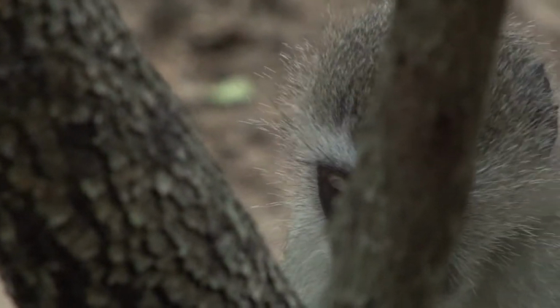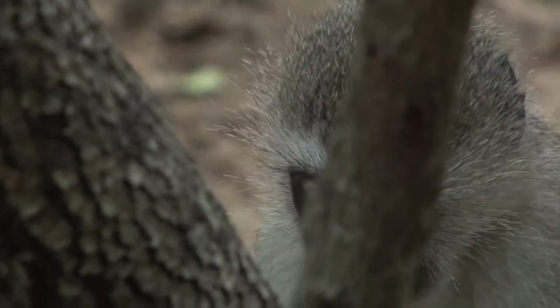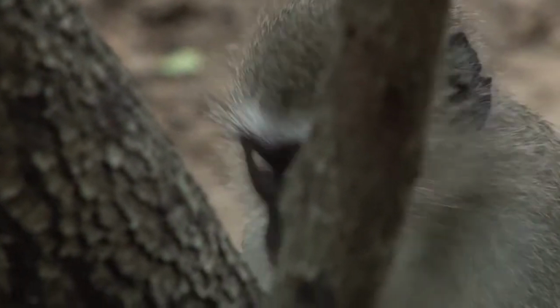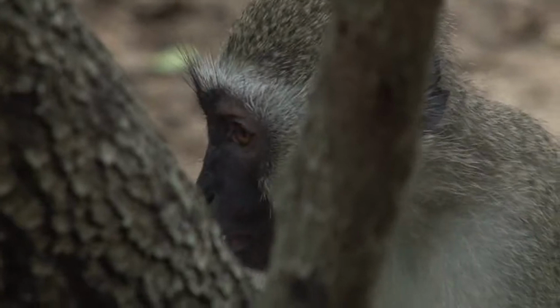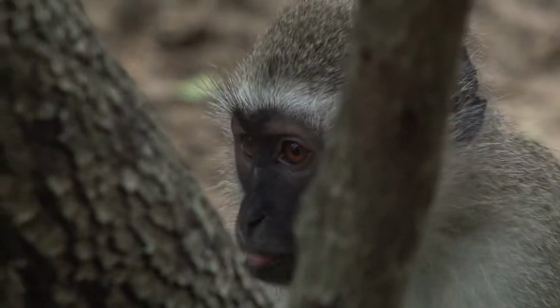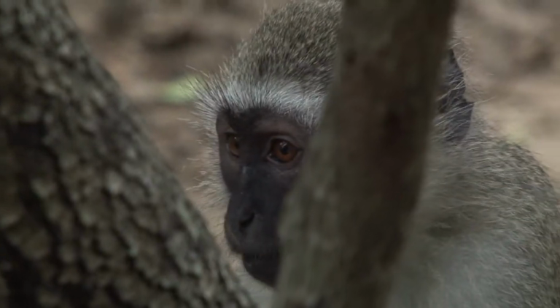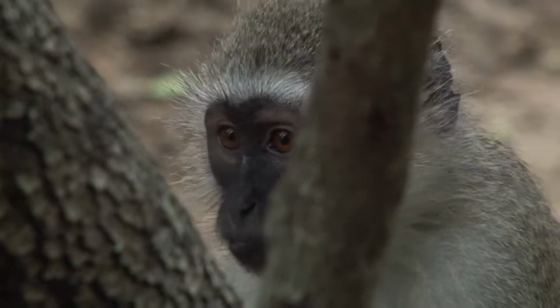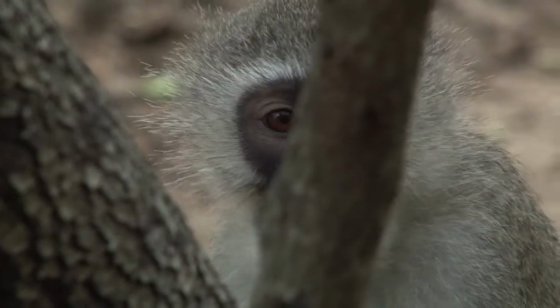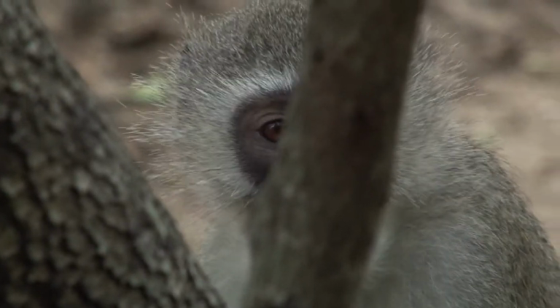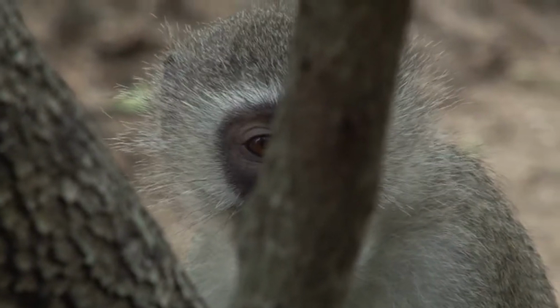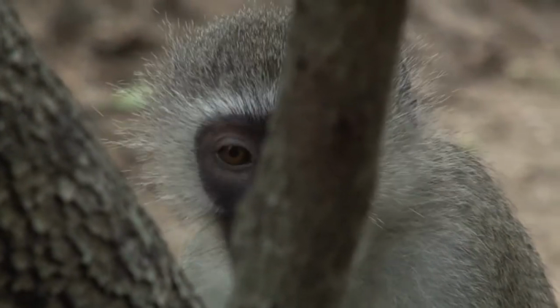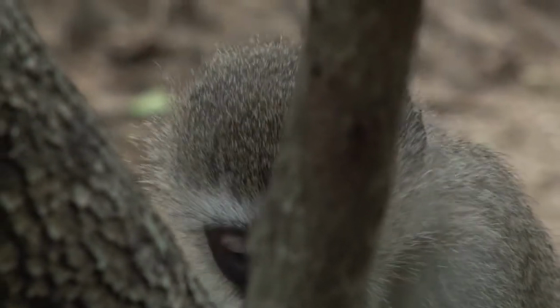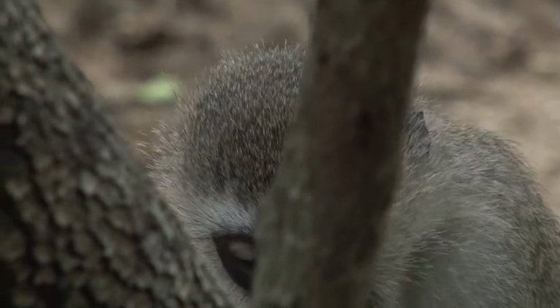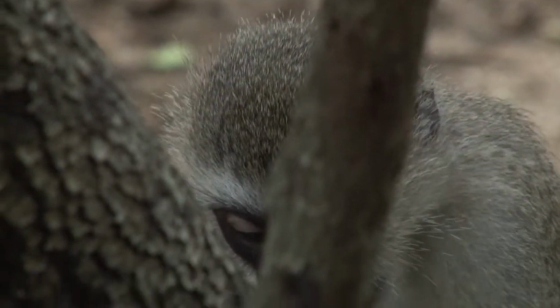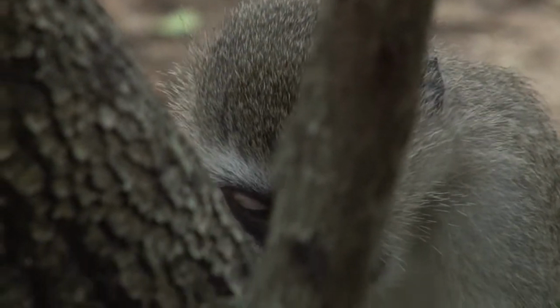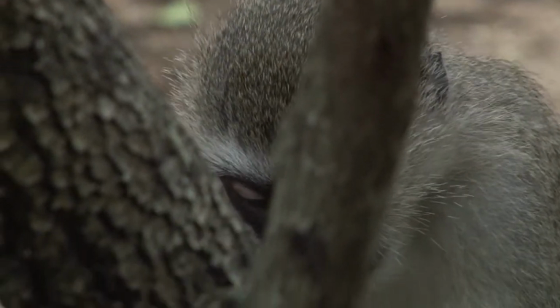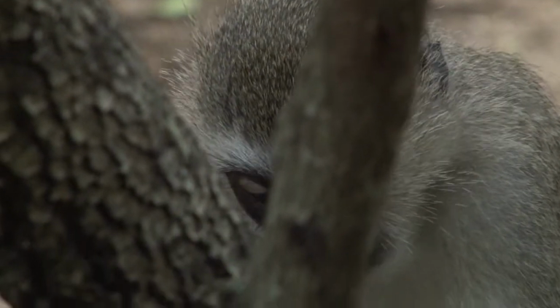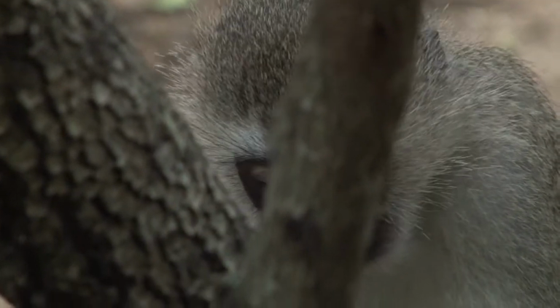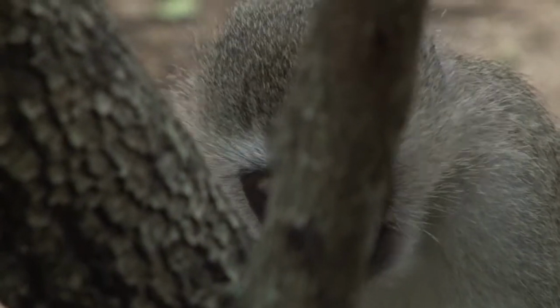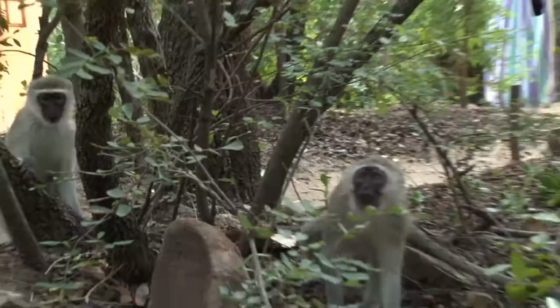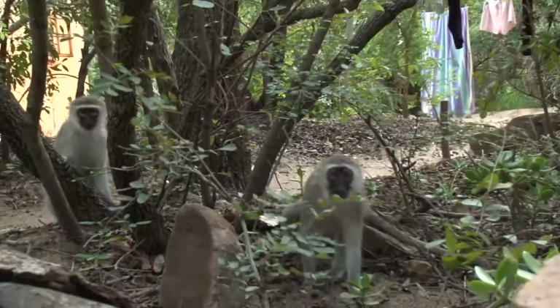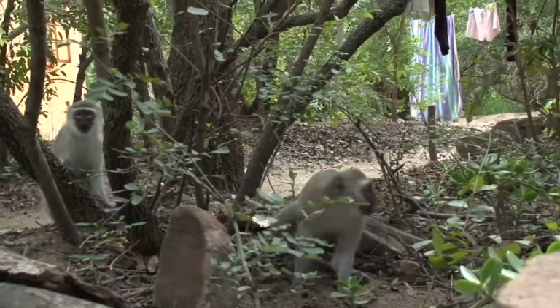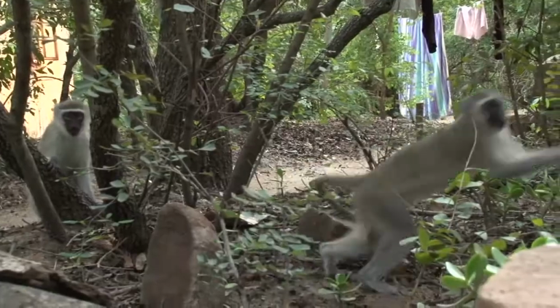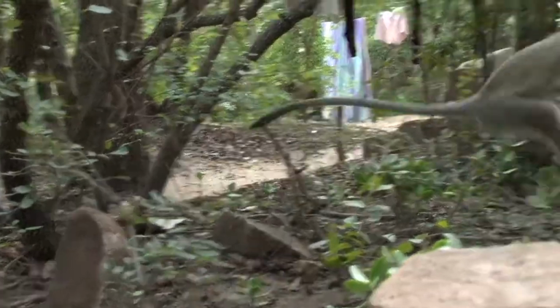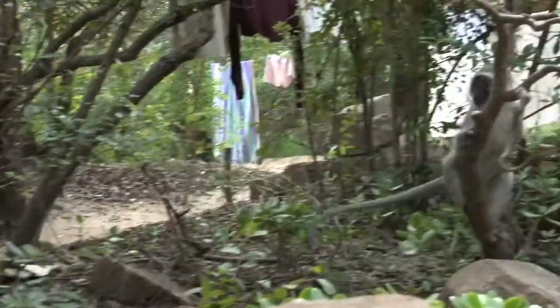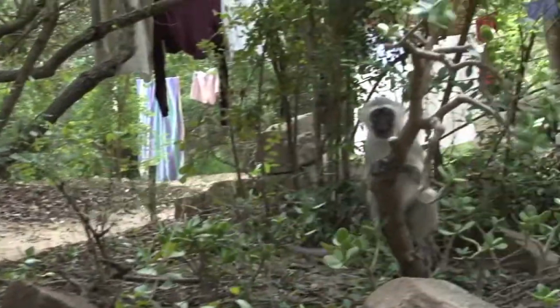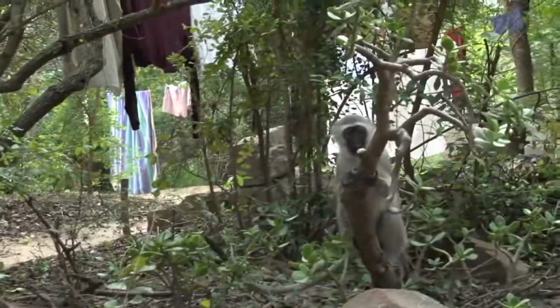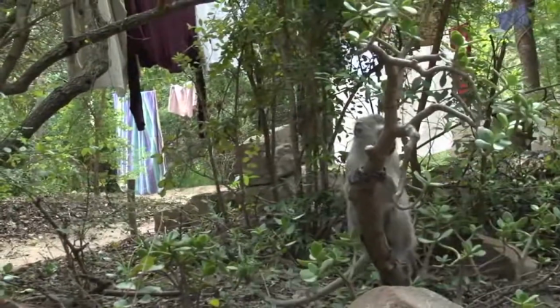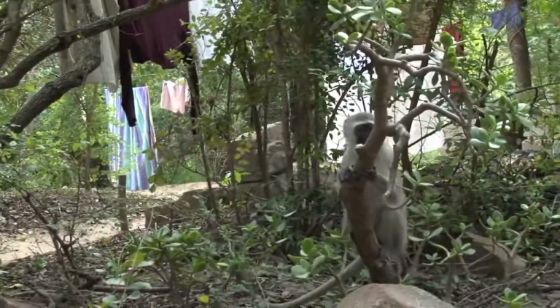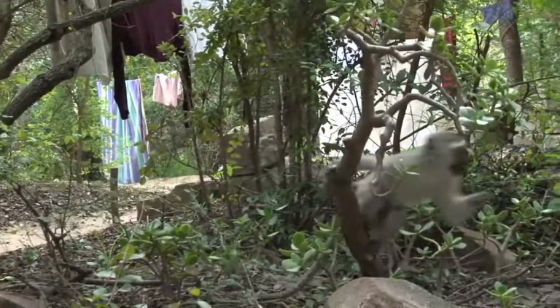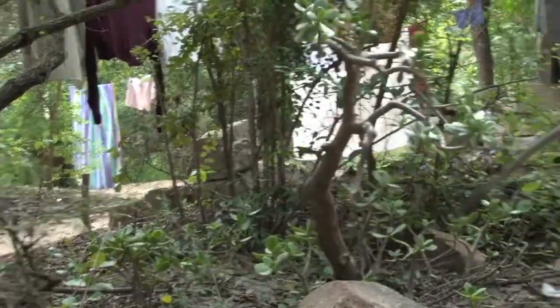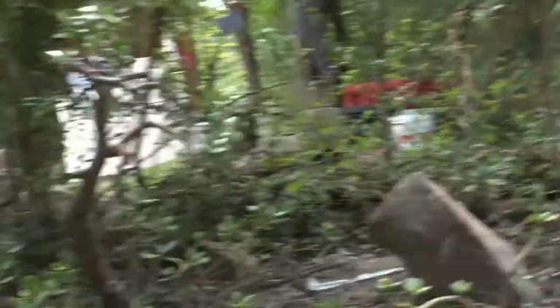One of them relaxing quite a bit while I sit and watch with the video camera, not minding my presence at all. Unlike this little one, looking at me as if I was the alien.